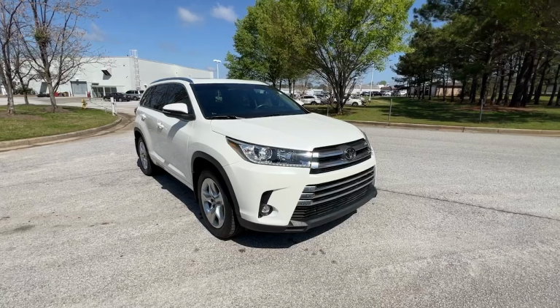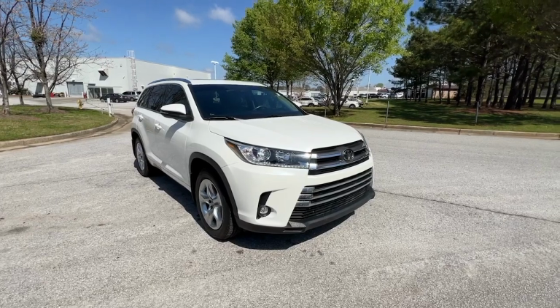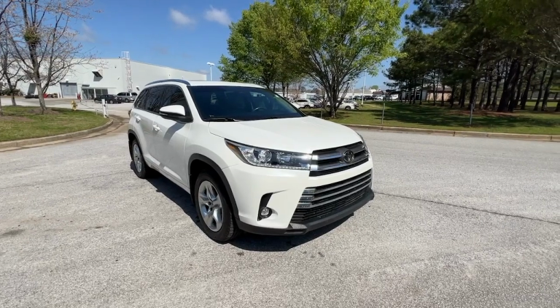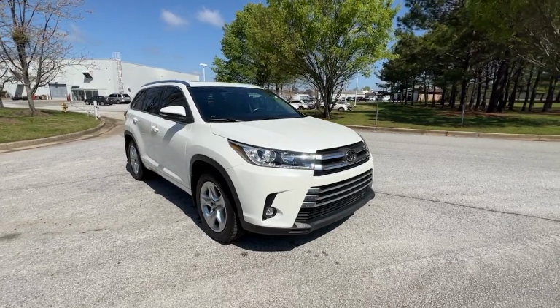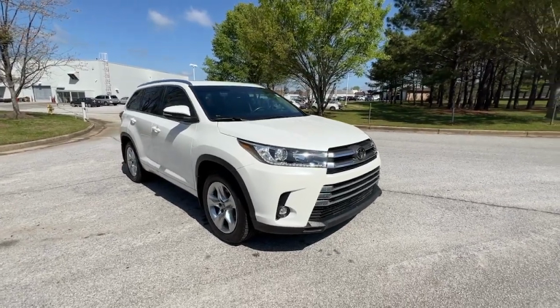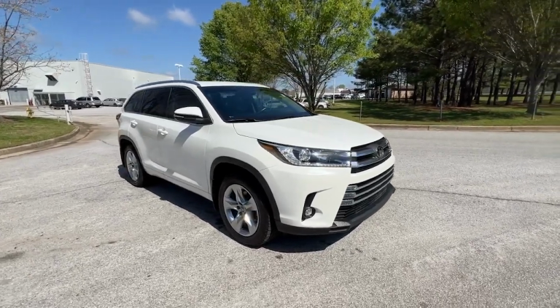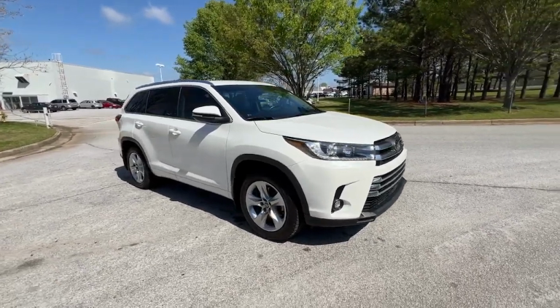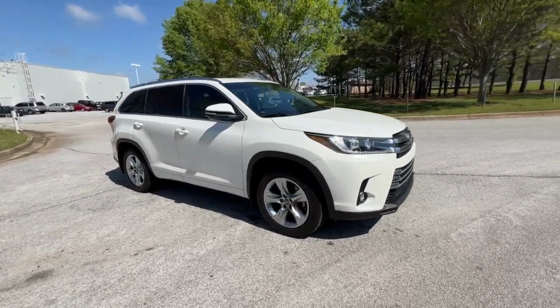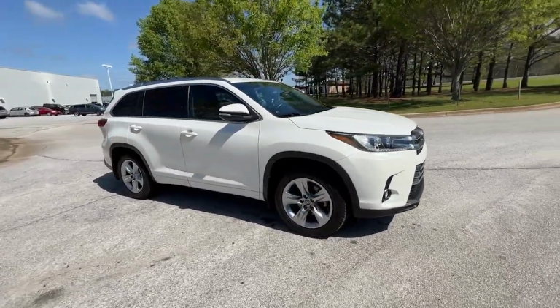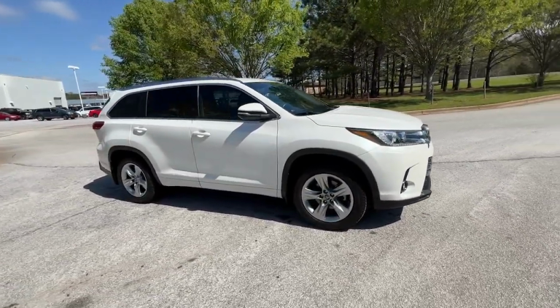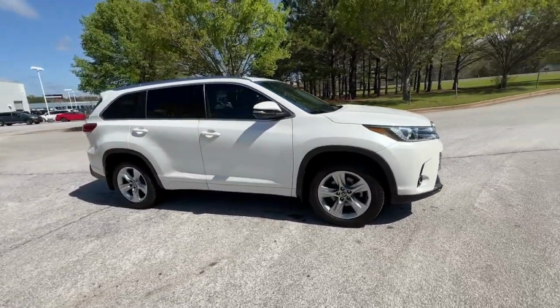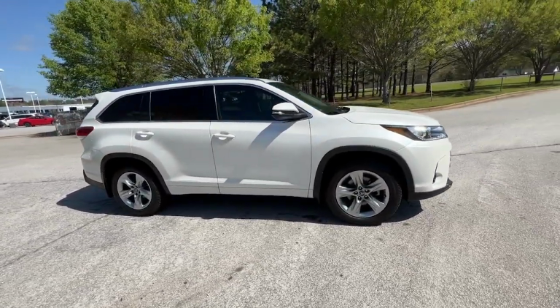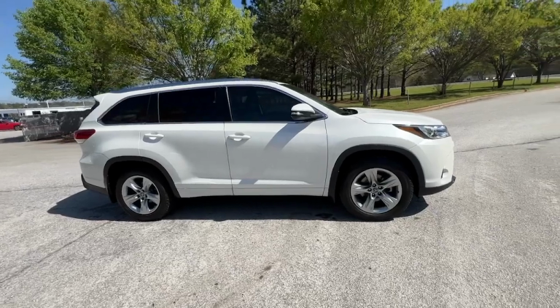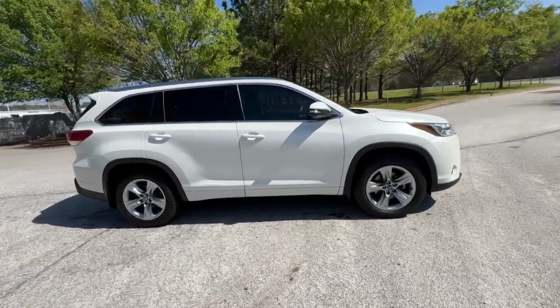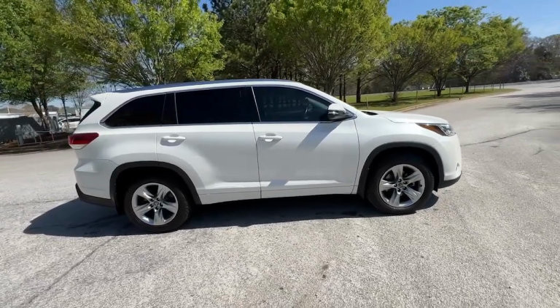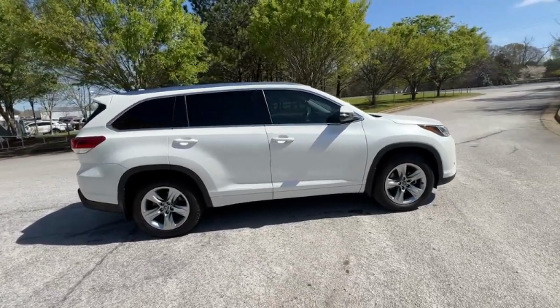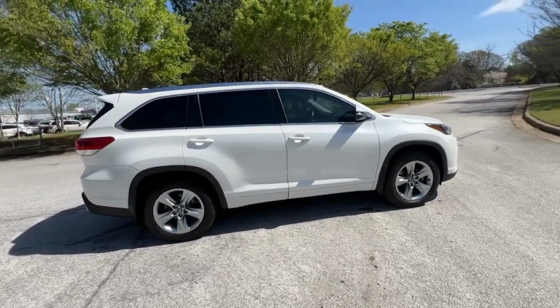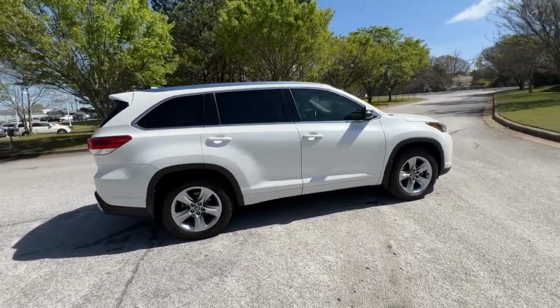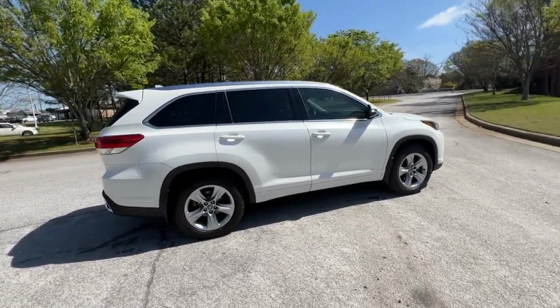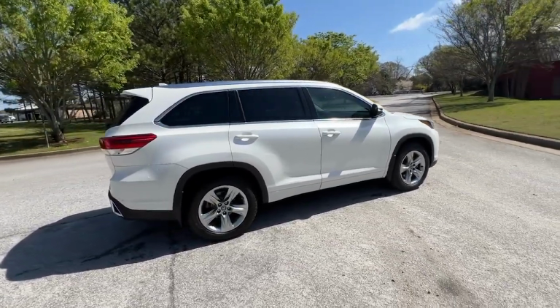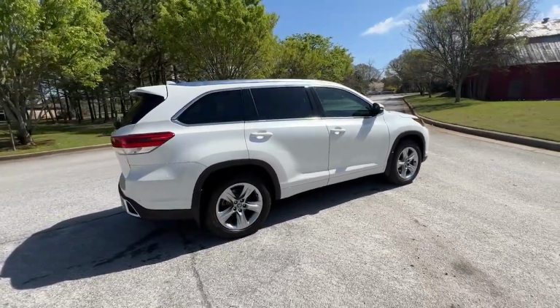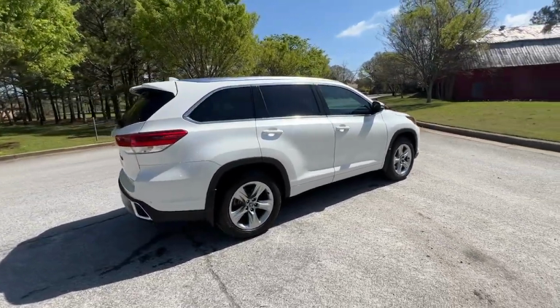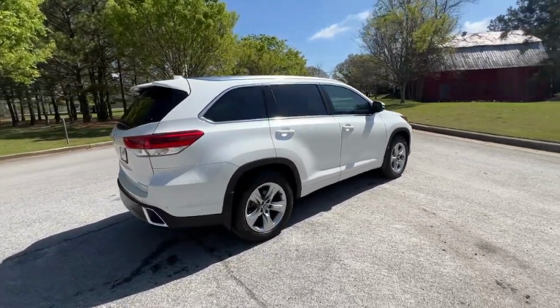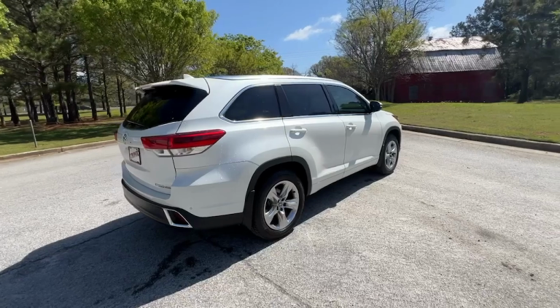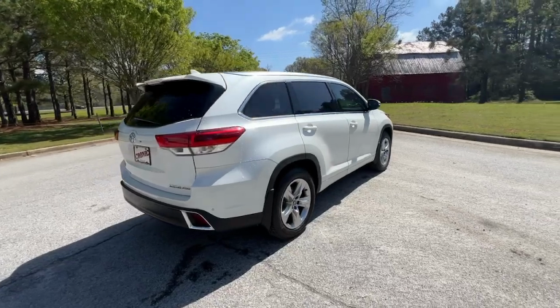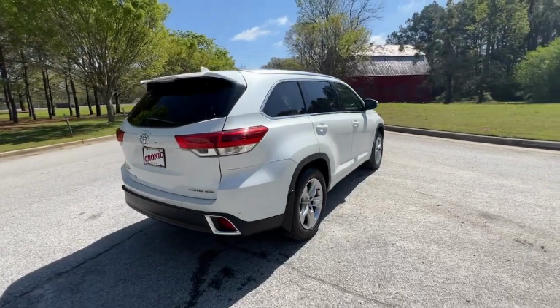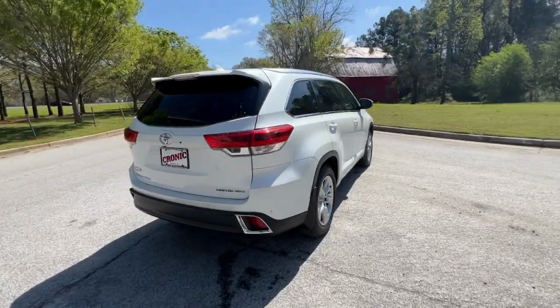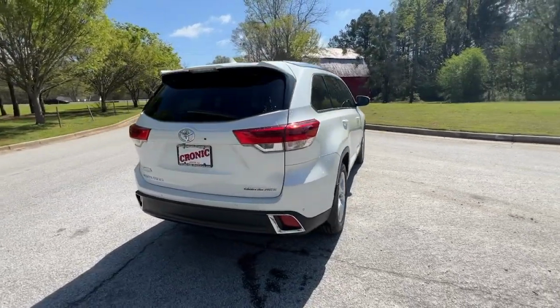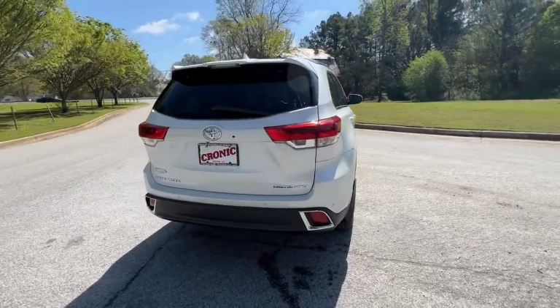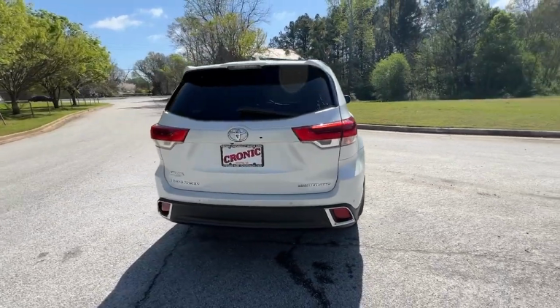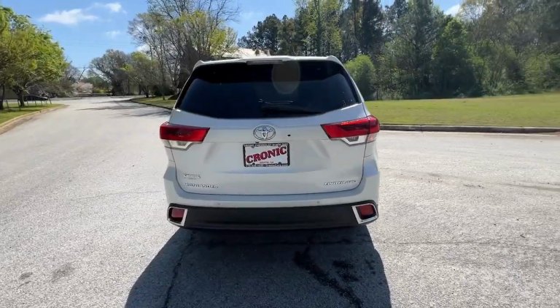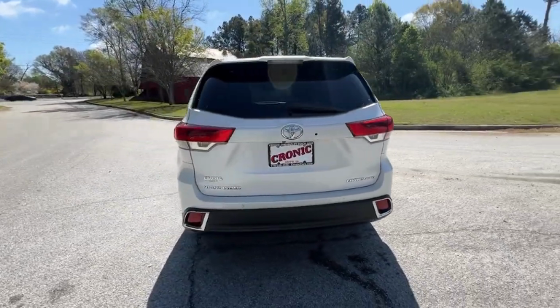Go home happy with the 2019 Toyota Highlander. With less than 70,000 miles on the odometer, this vehicle provides excellent value. Here's a sleek and sporty Toyota Highlander your family will love.